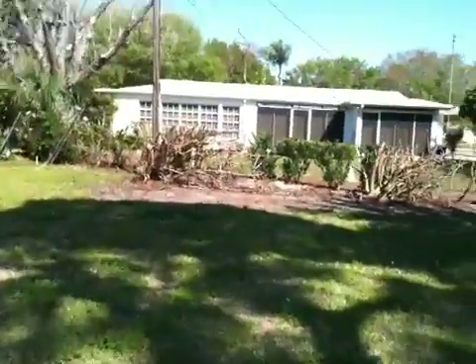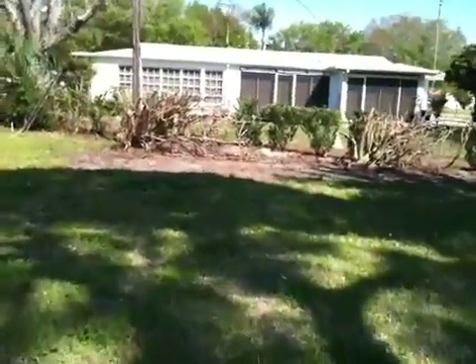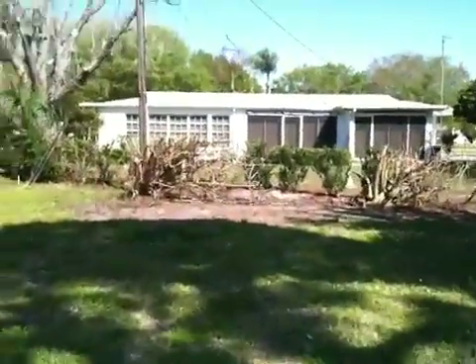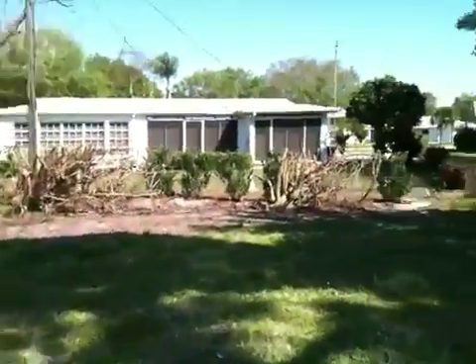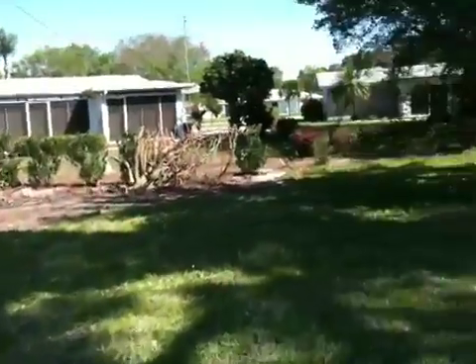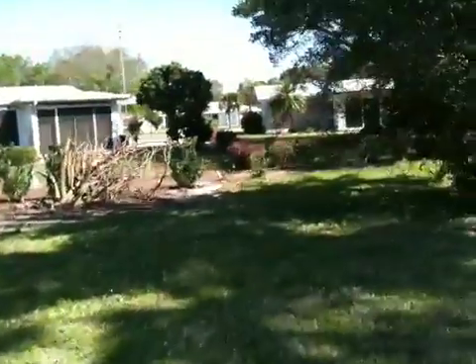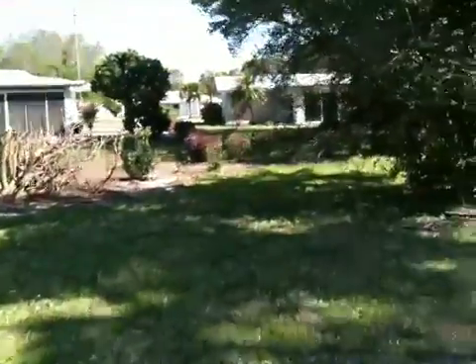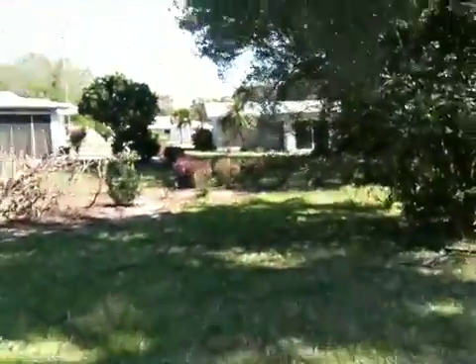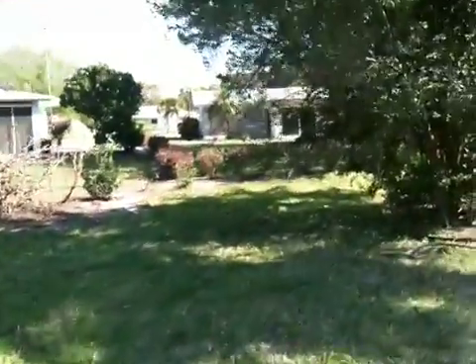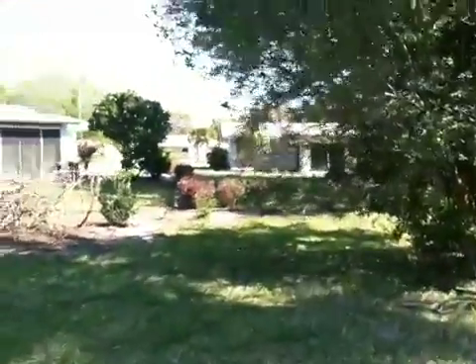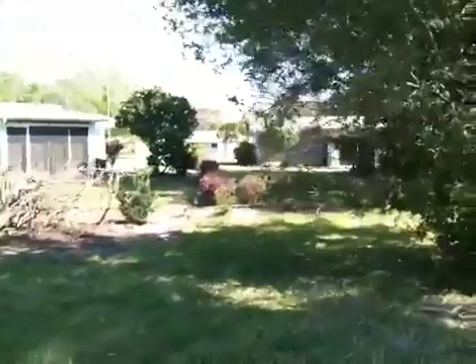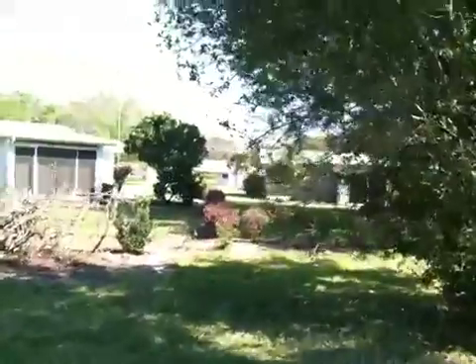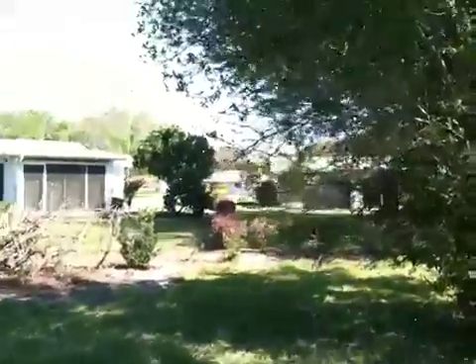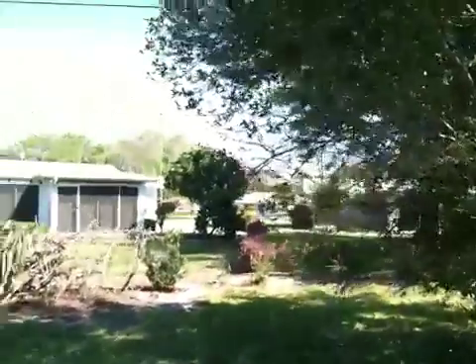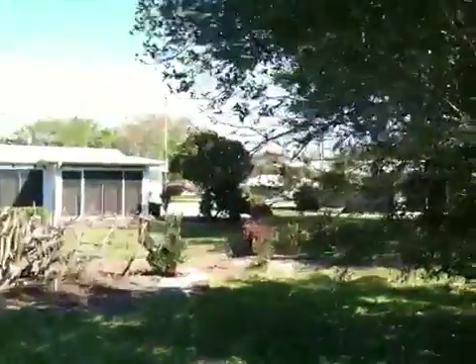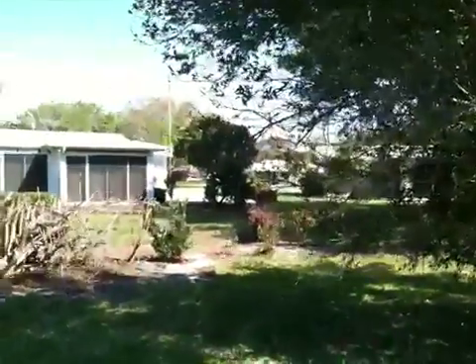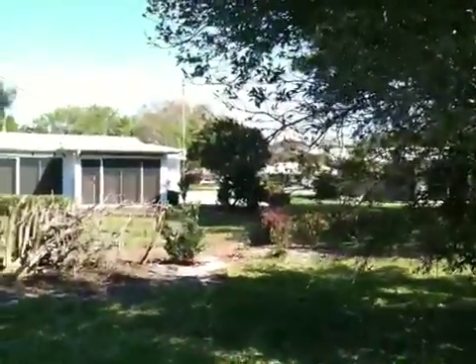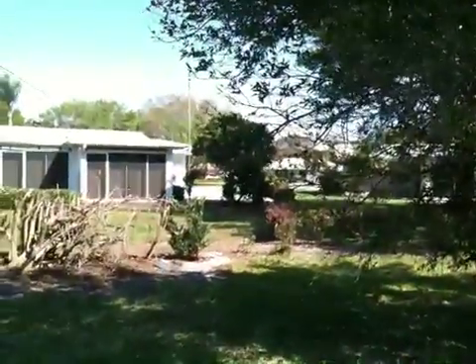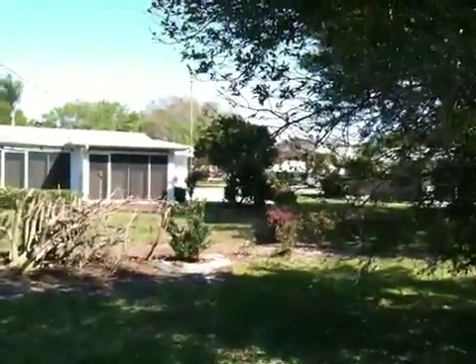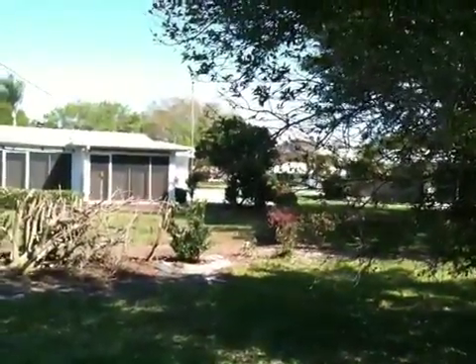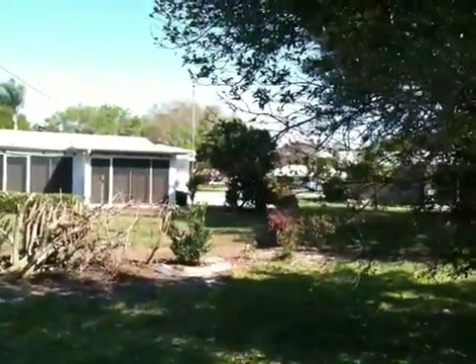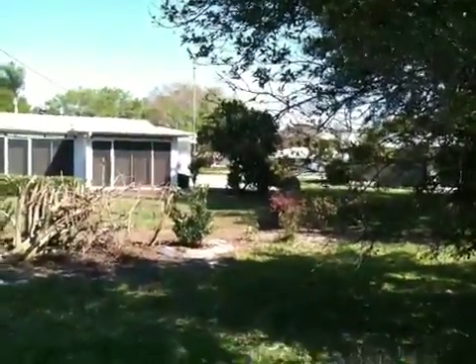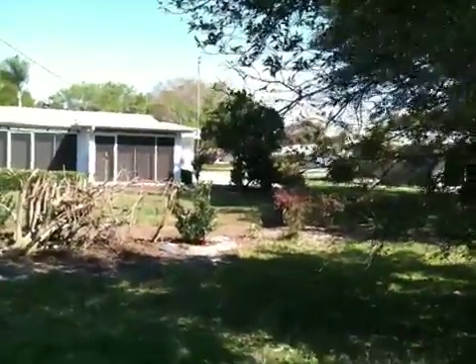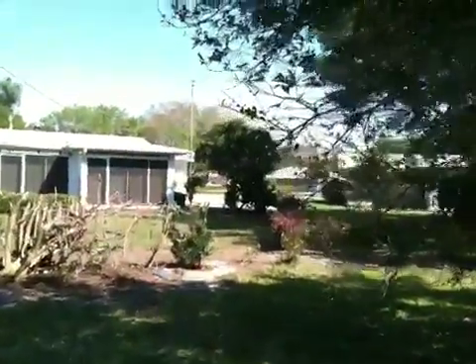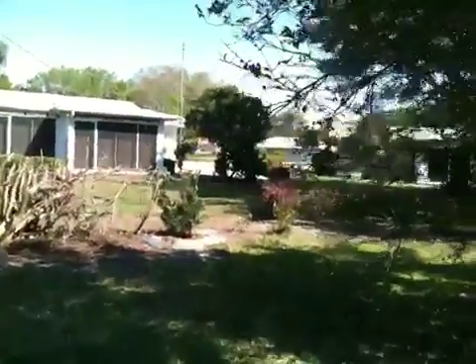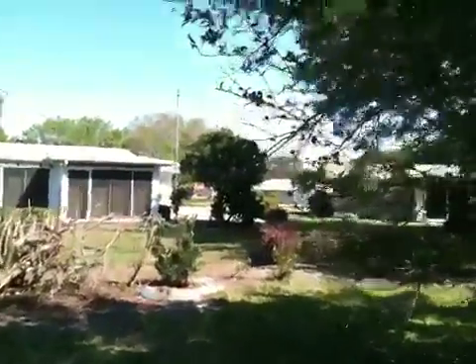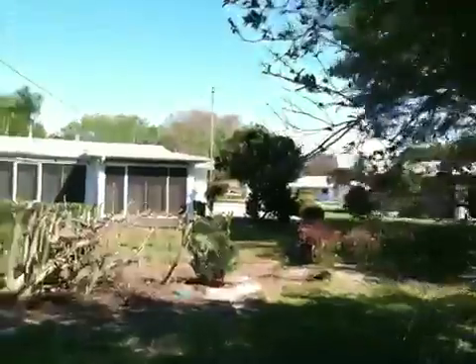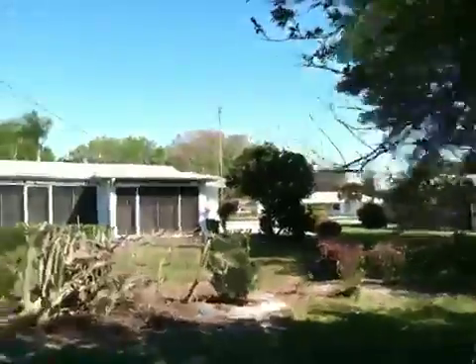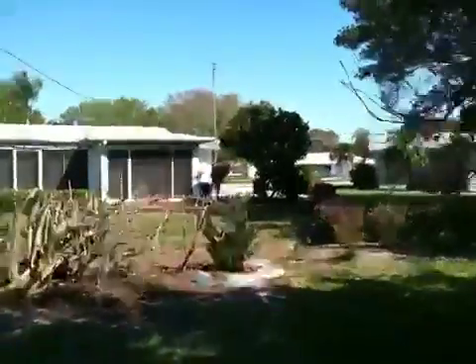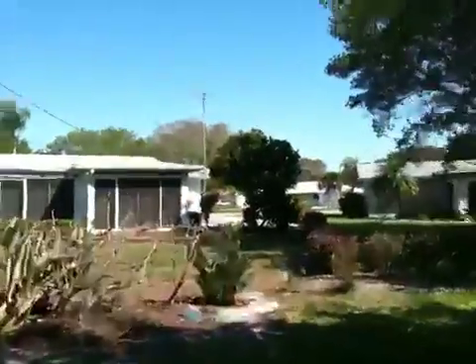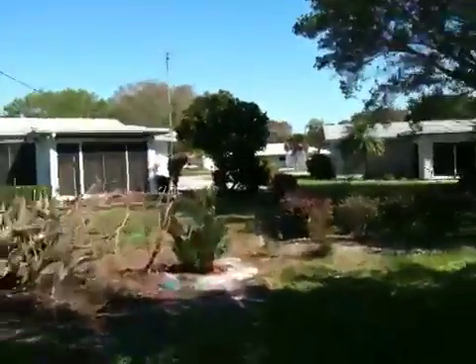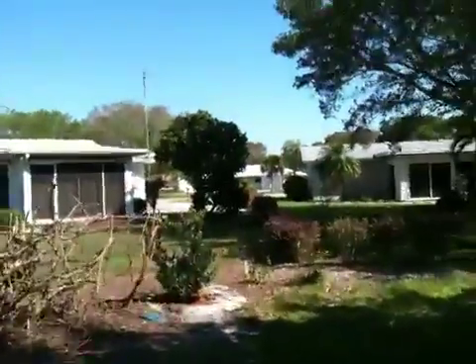Kind of a different shaped lot, but you can literally see Frank and Lisa's house — I believe that's their house right in between here. Lisa's close.